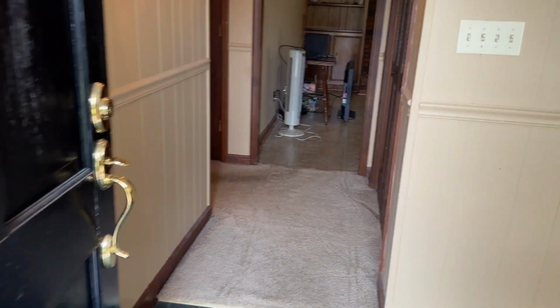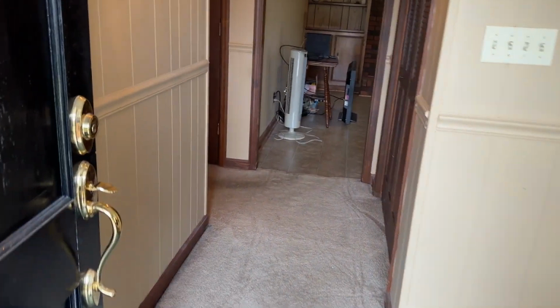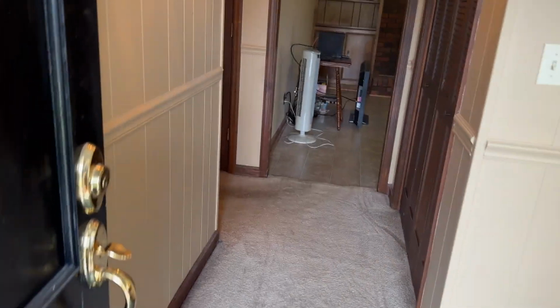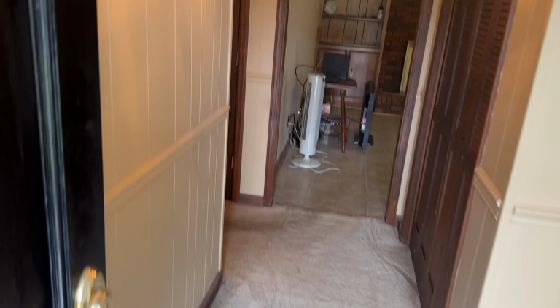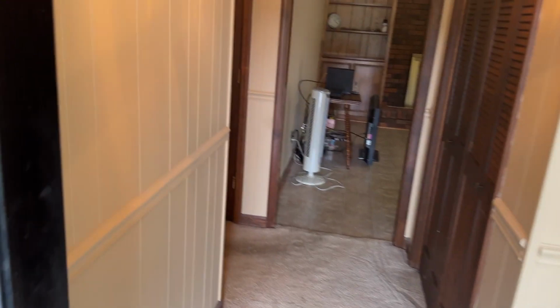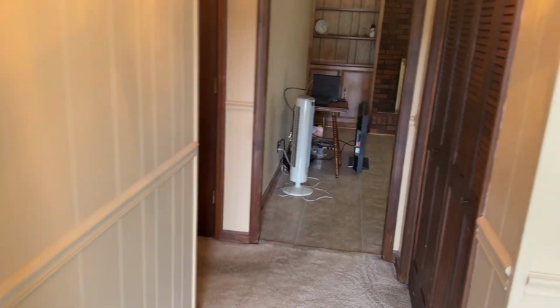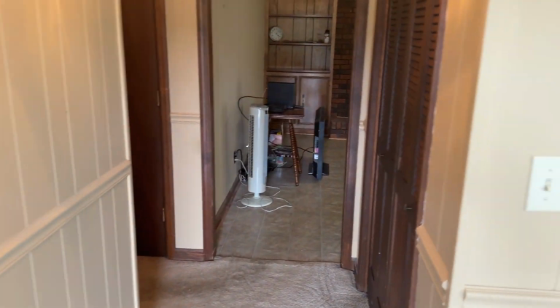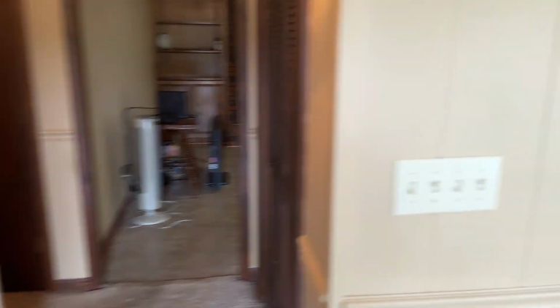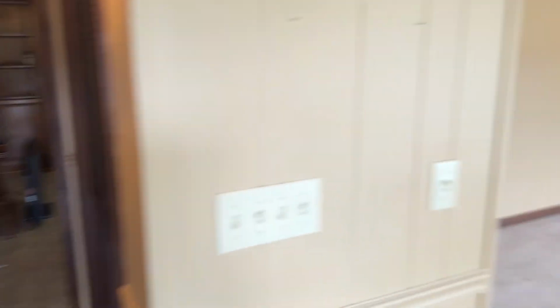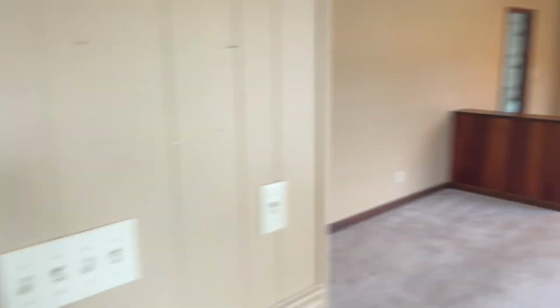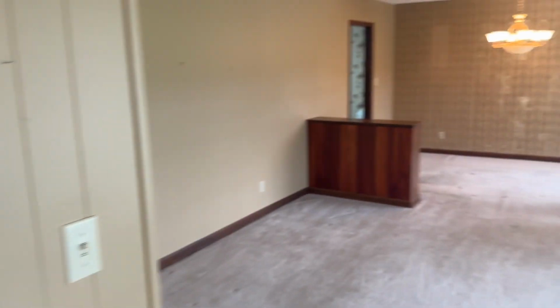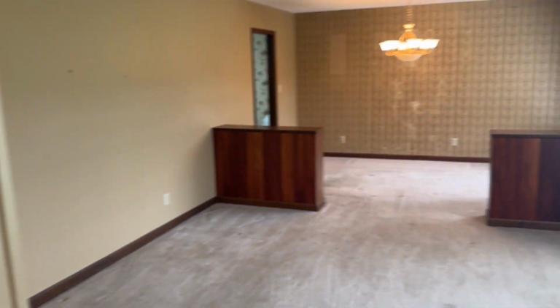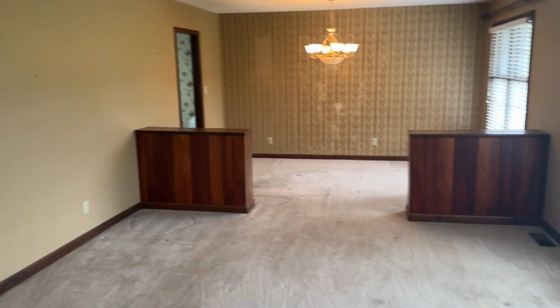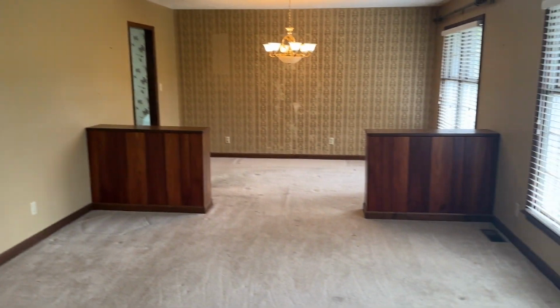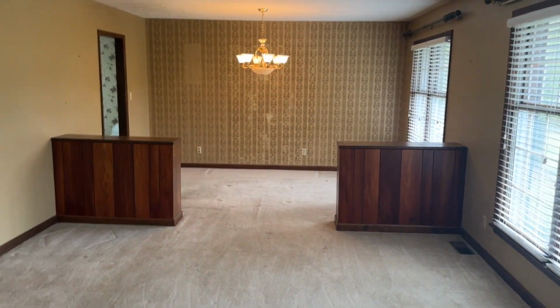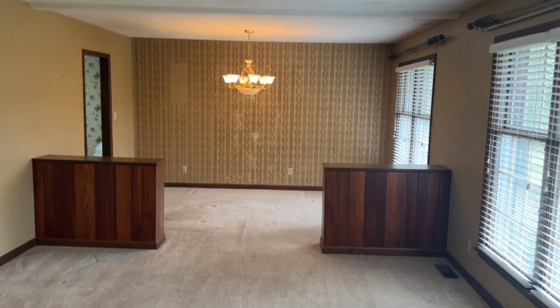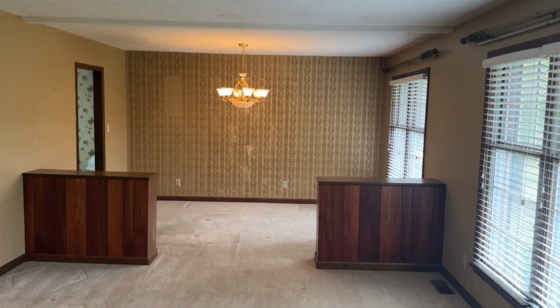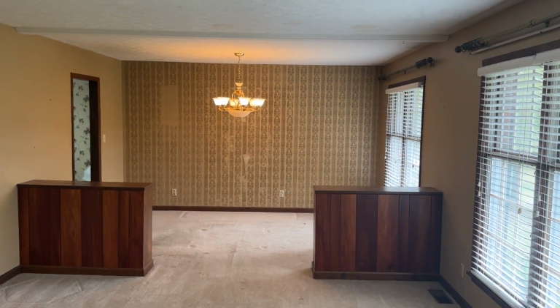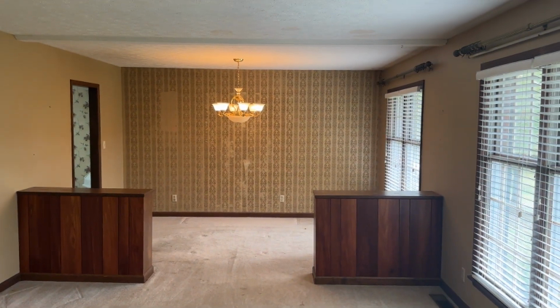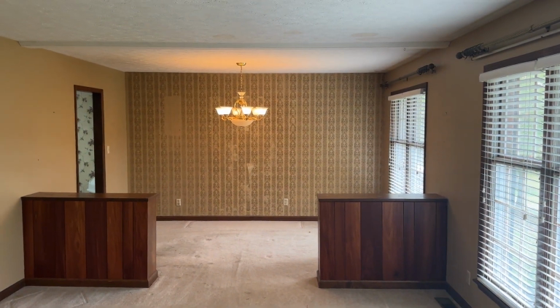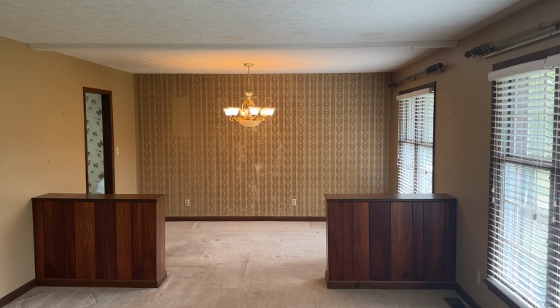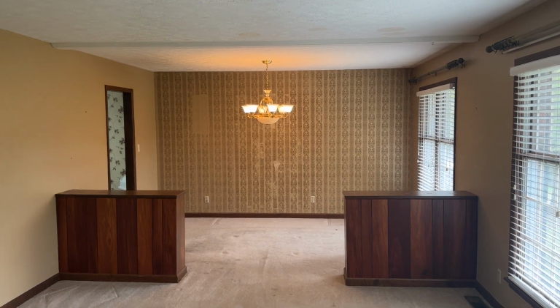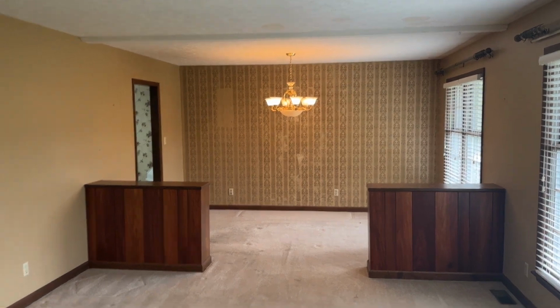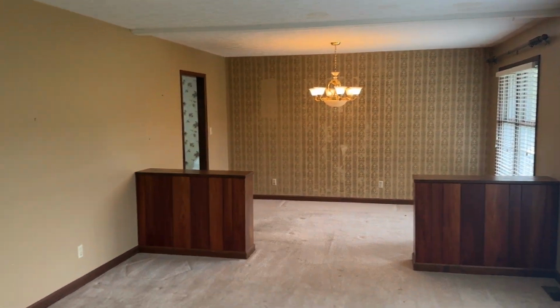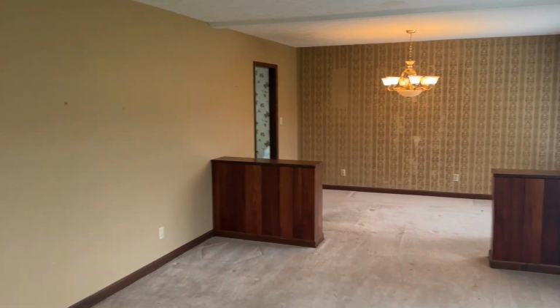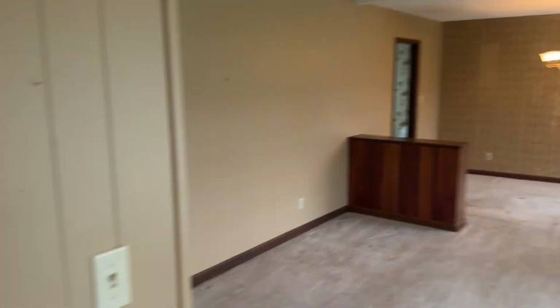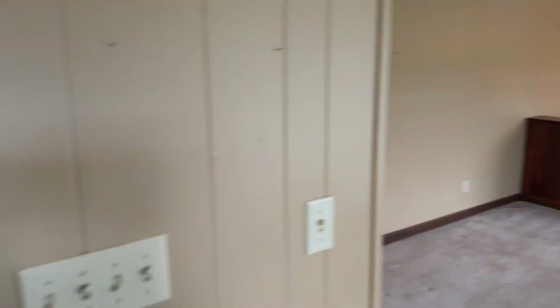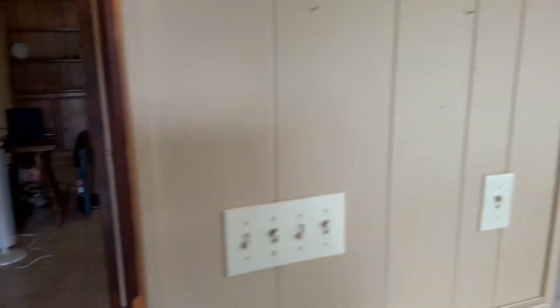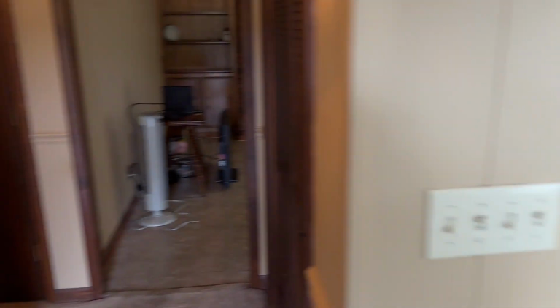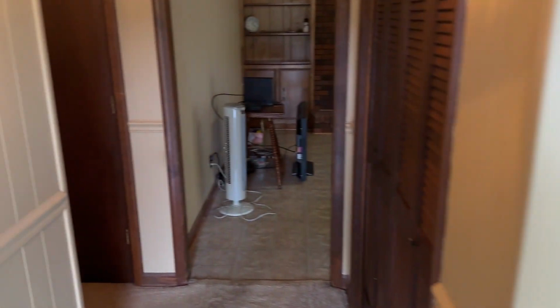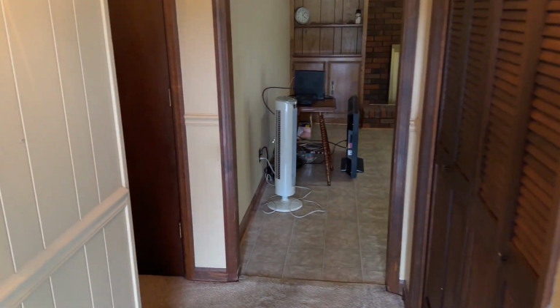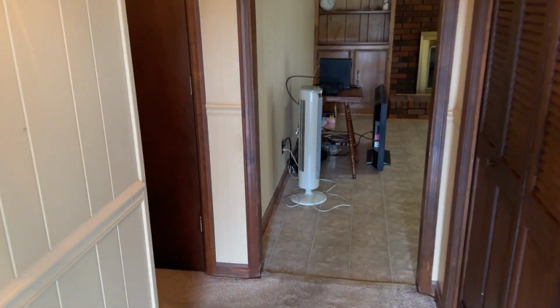We come into the living room and dining room area. This is the entry hallway.